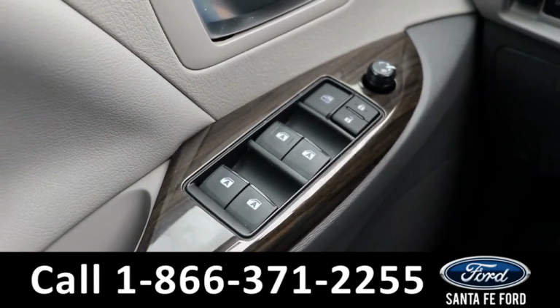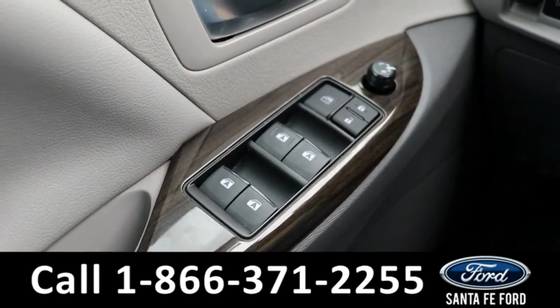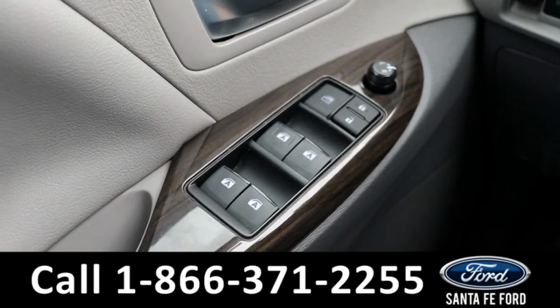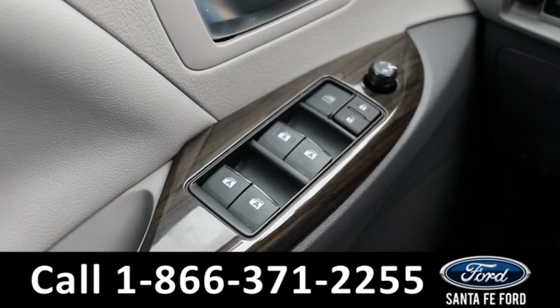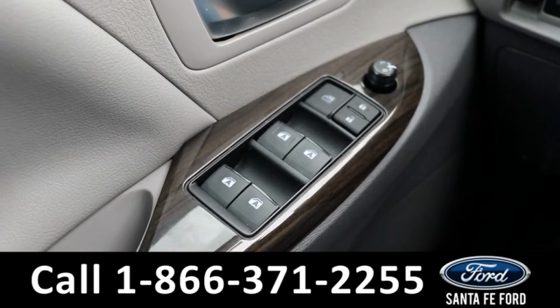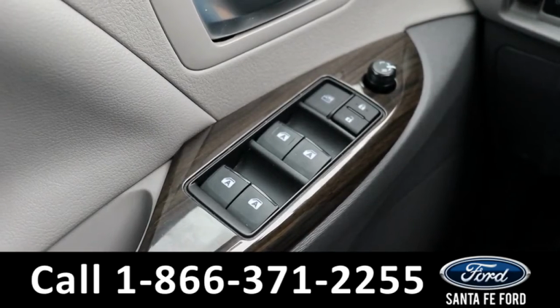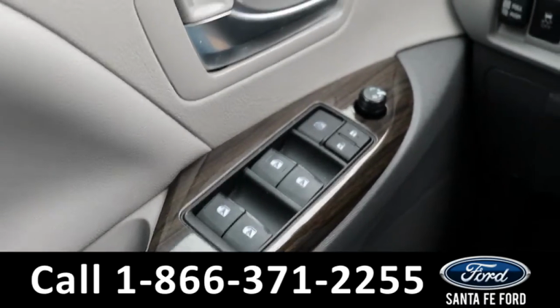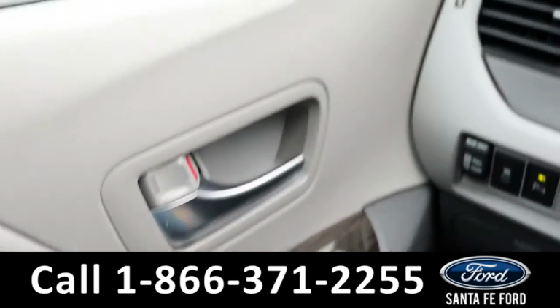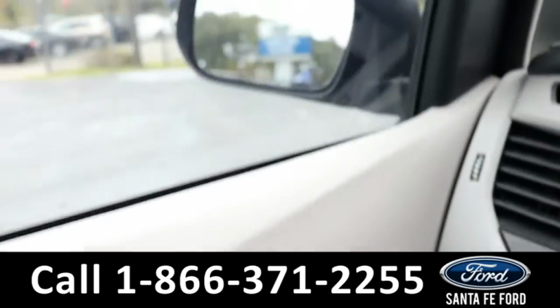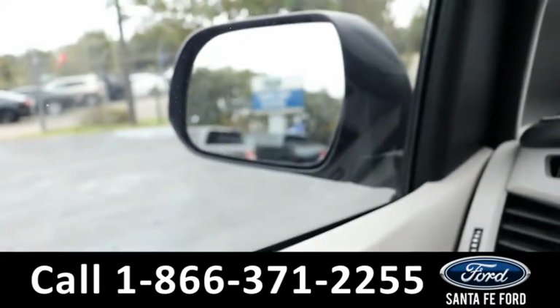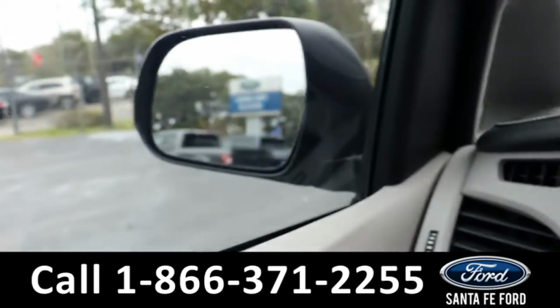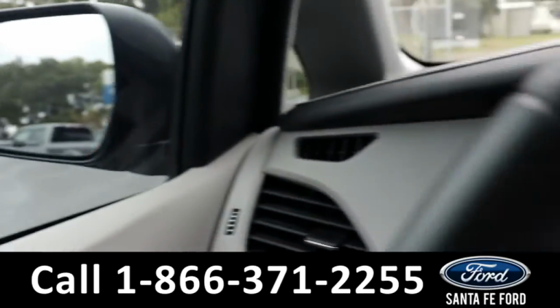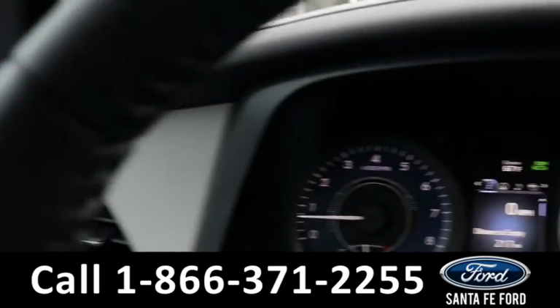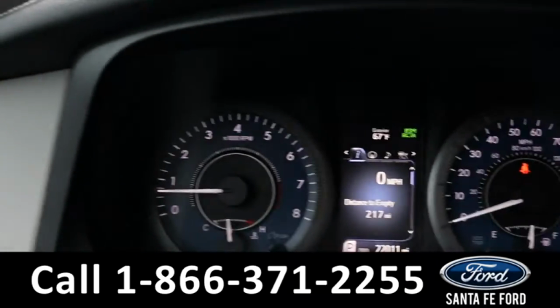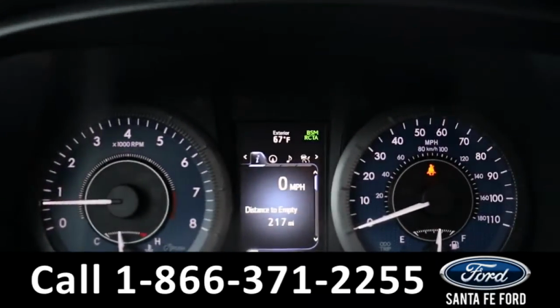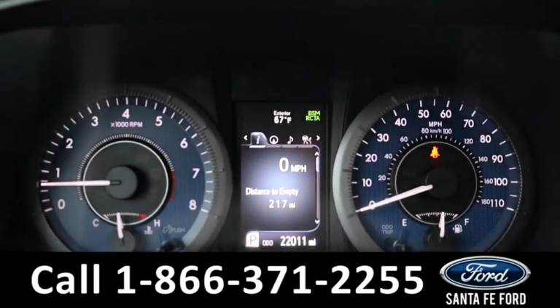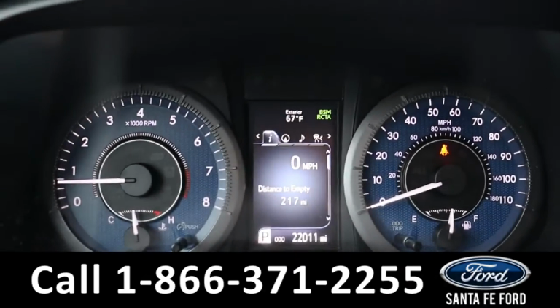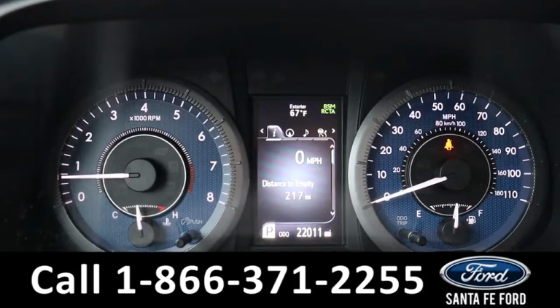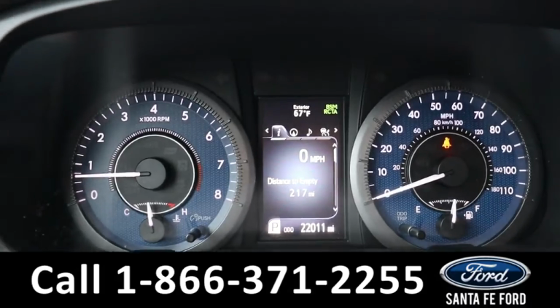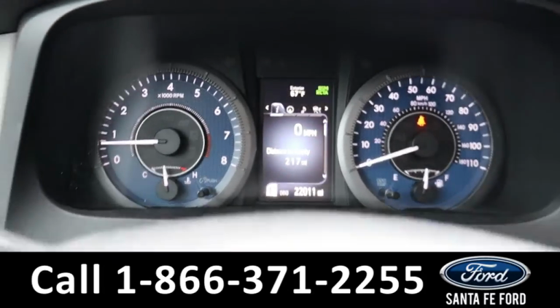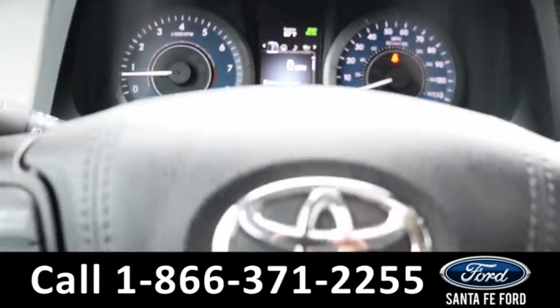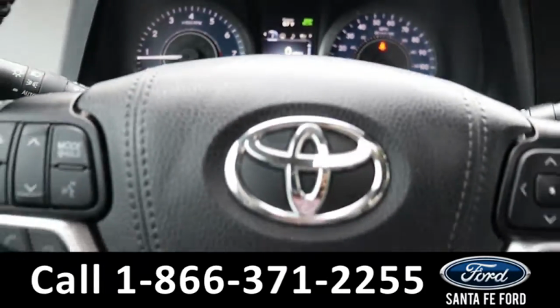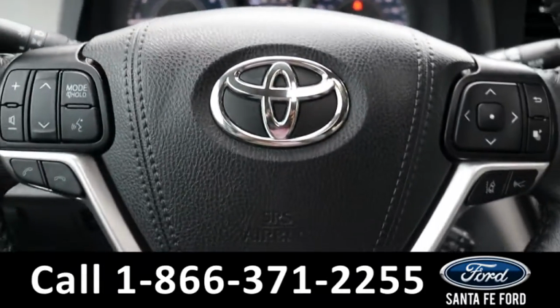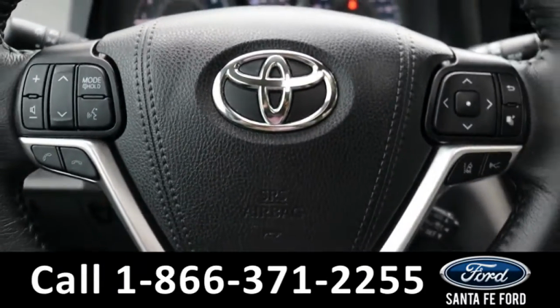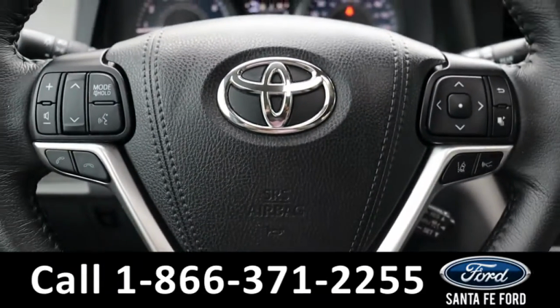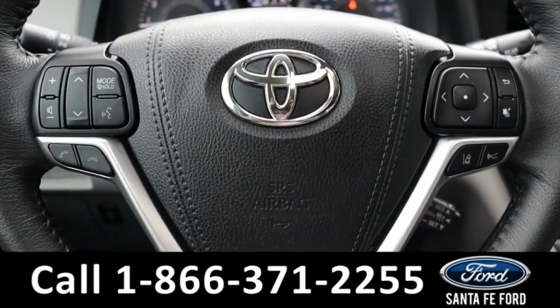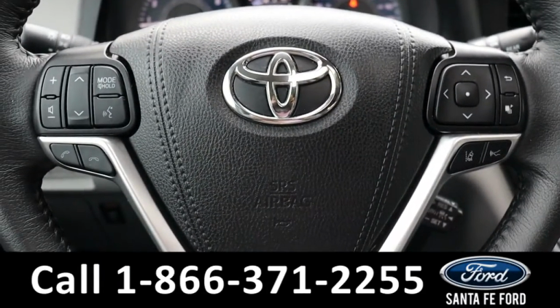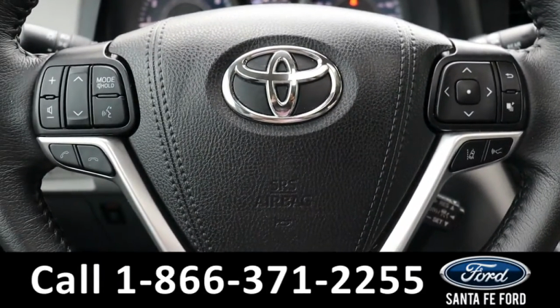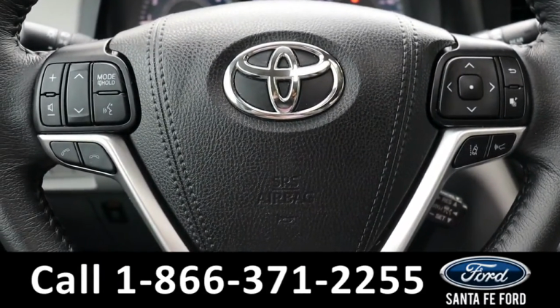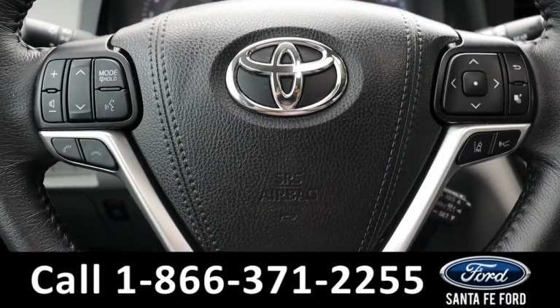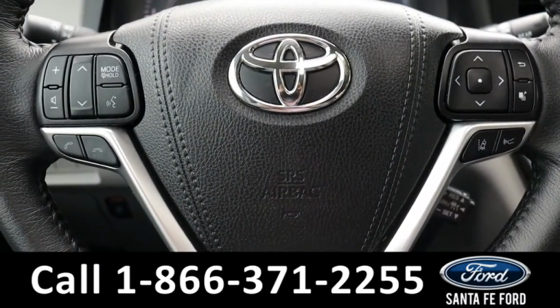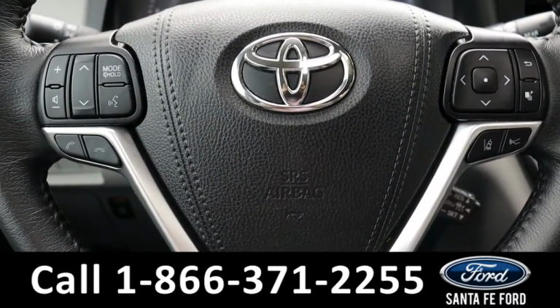This vehicle has powered windows, locks, and mirrors. Here's a view of the information display, and the steering wheel, which has Bluetooth, cruise, and media controls.